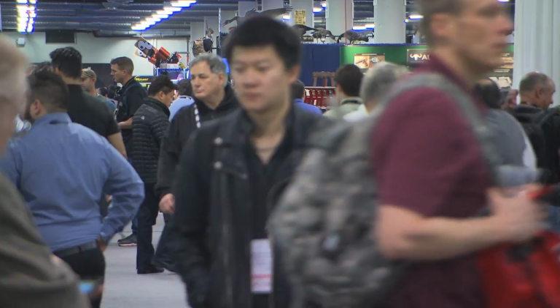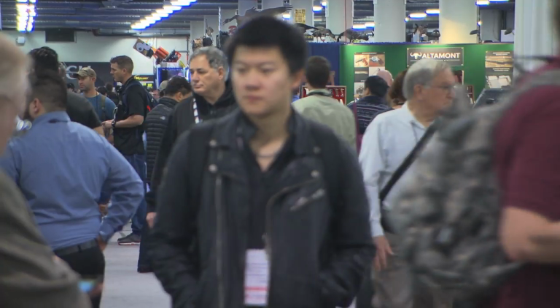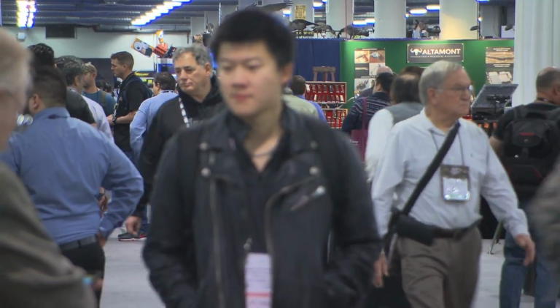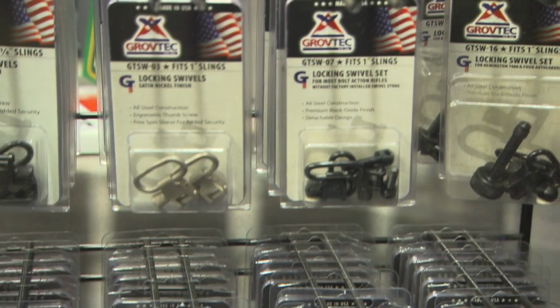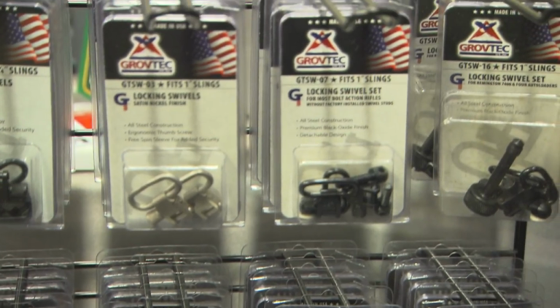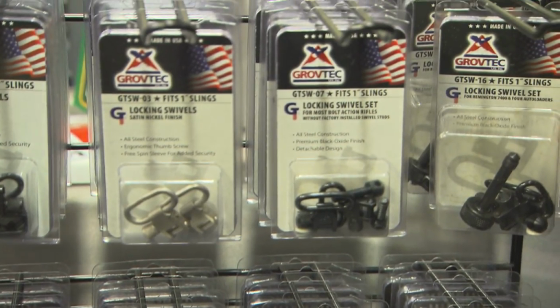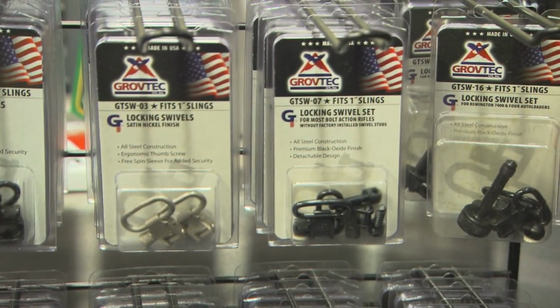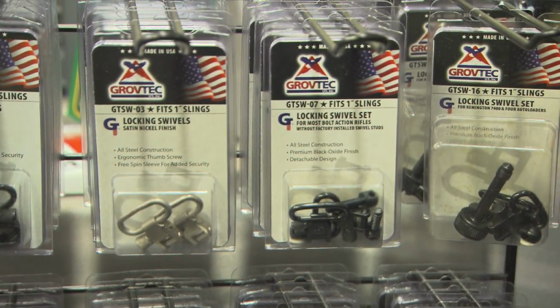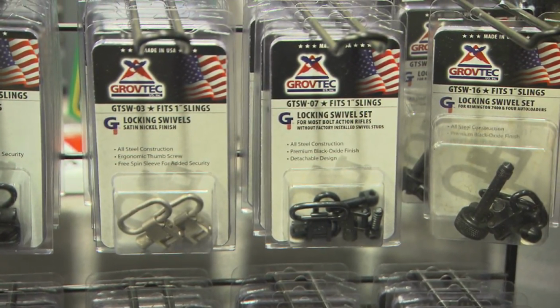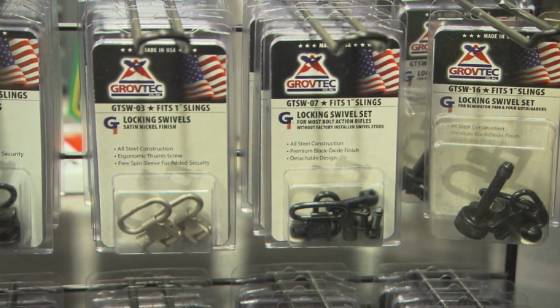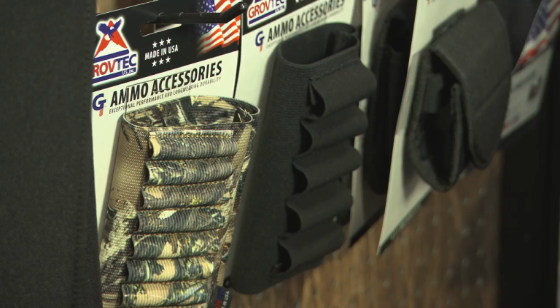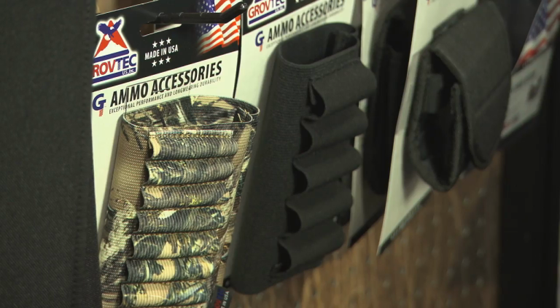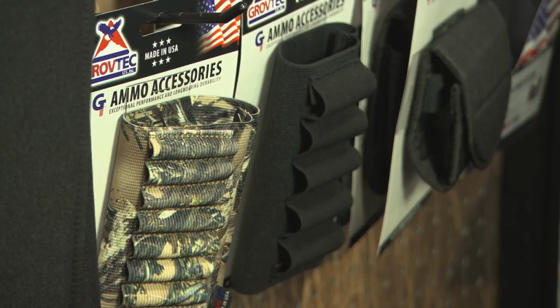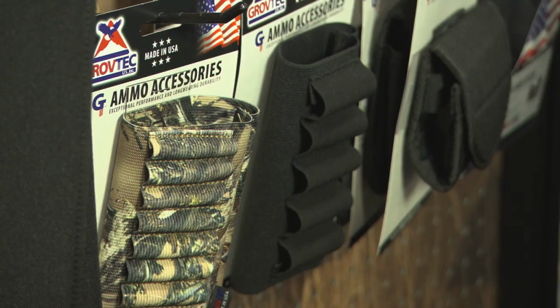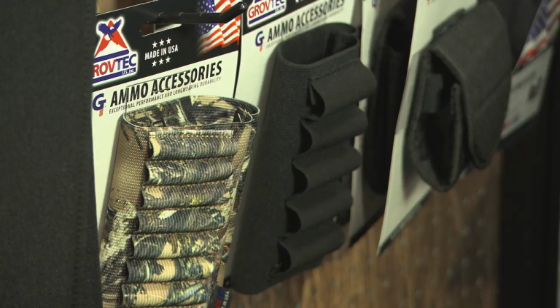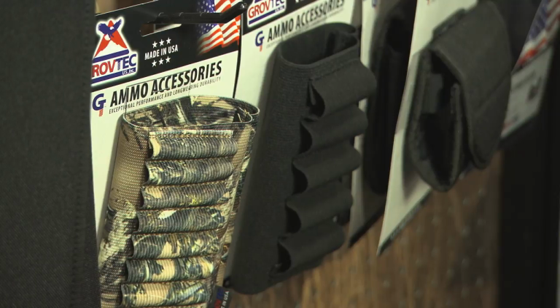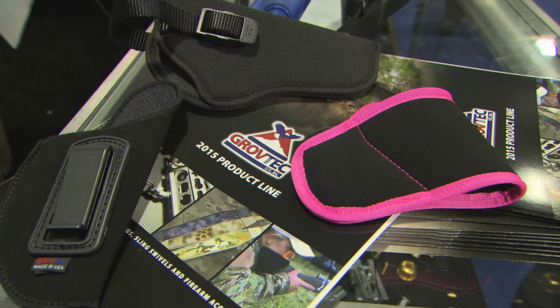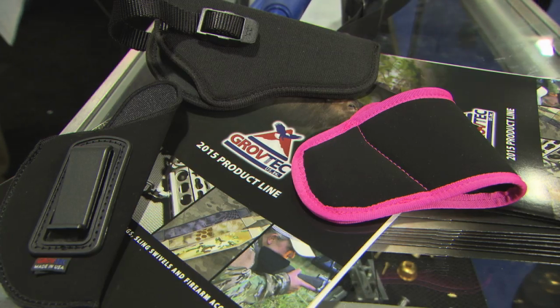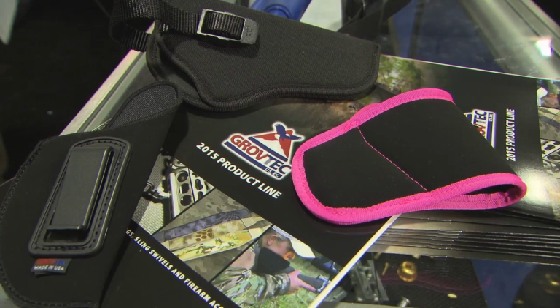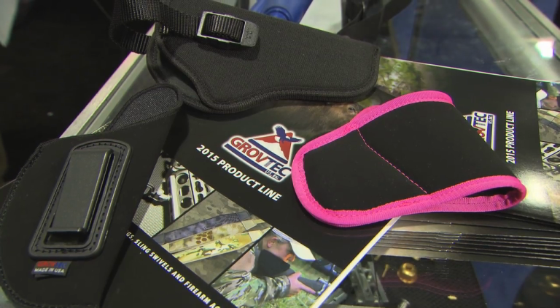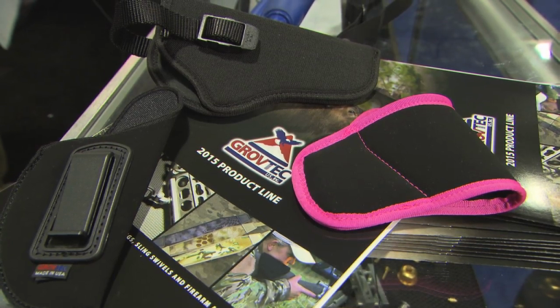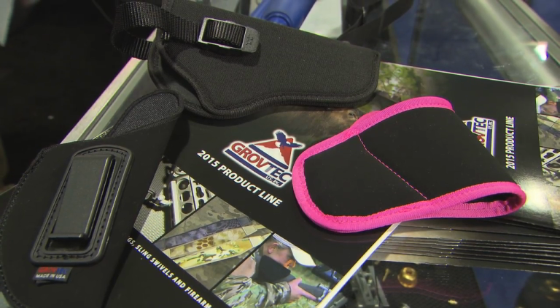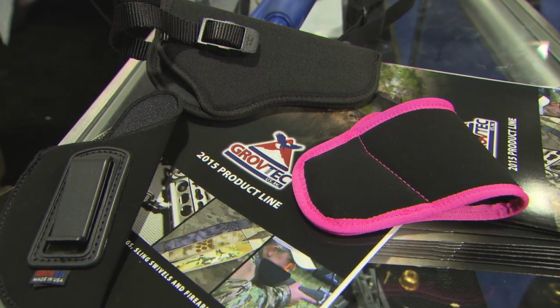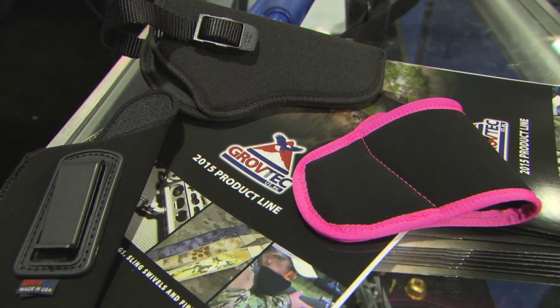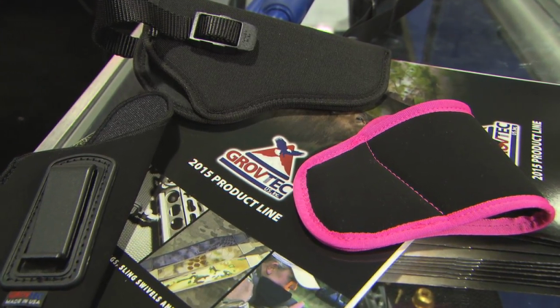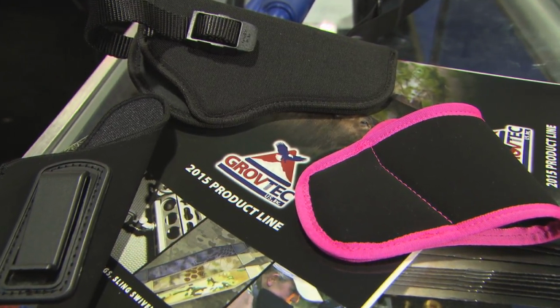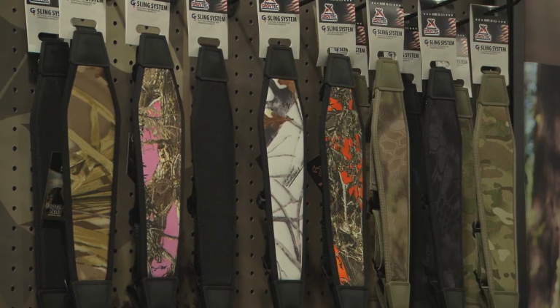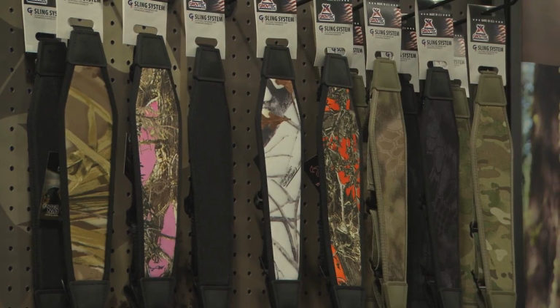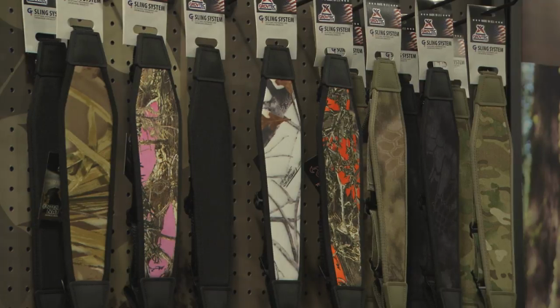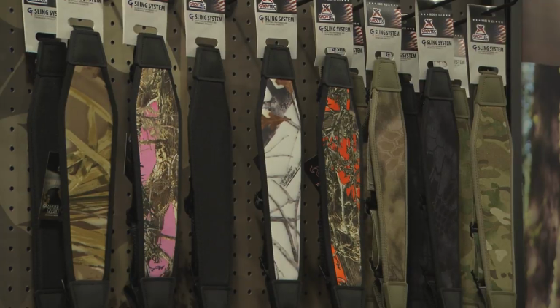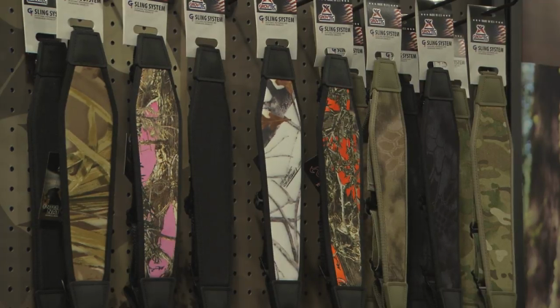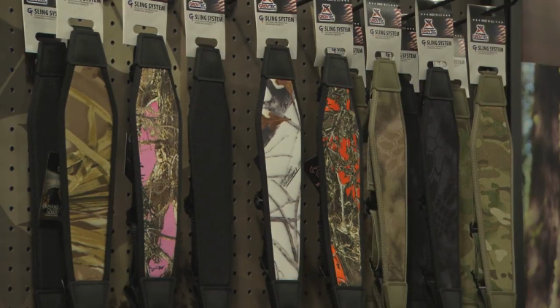What we specialize in is swivel sets, hunting and shooting accessories, slings, holsters, buttstock shell holders, and hammer extensions.